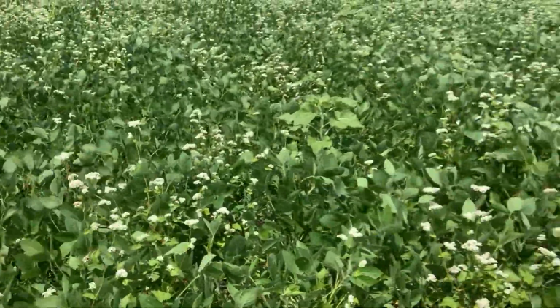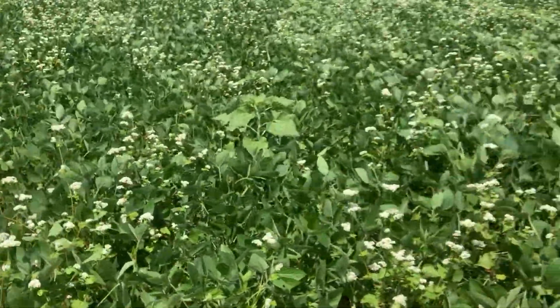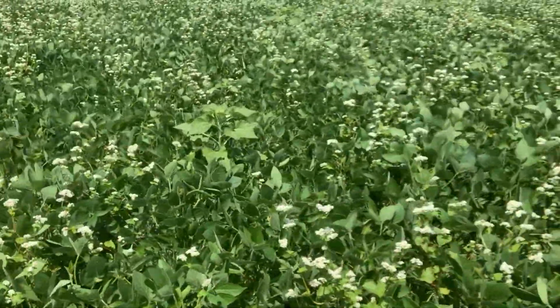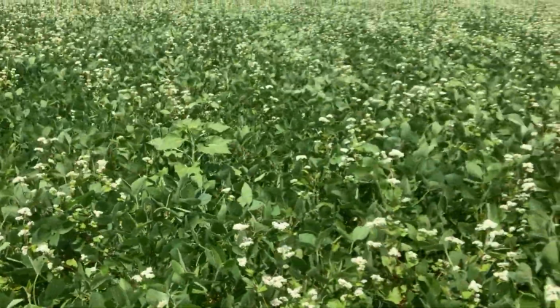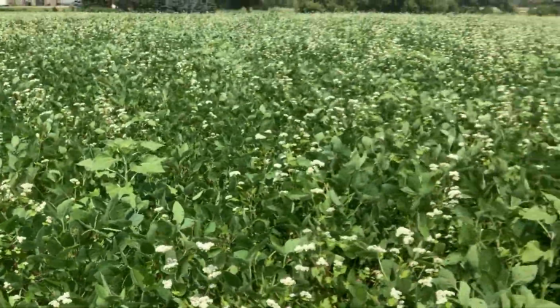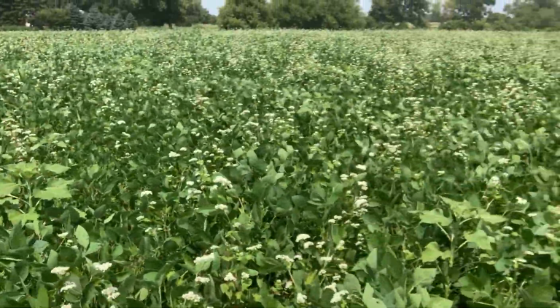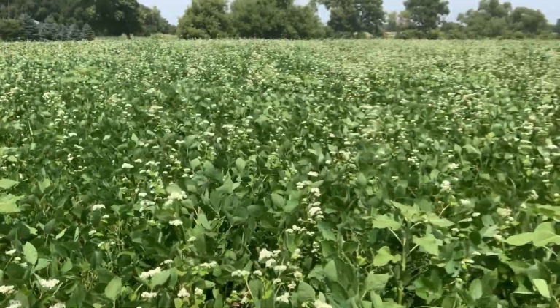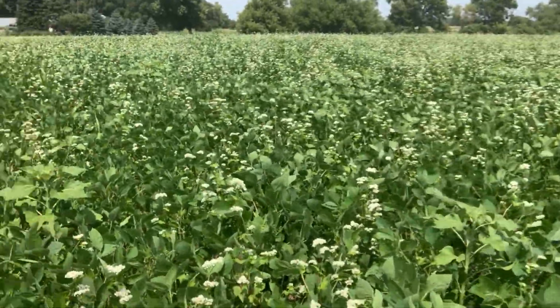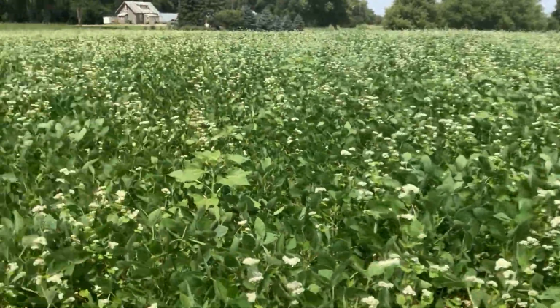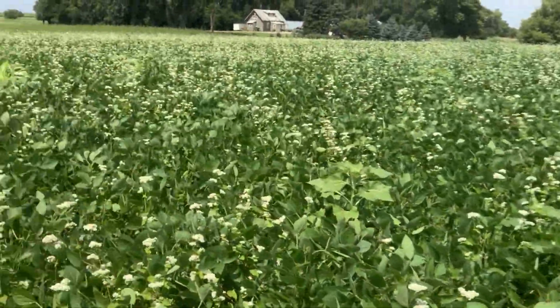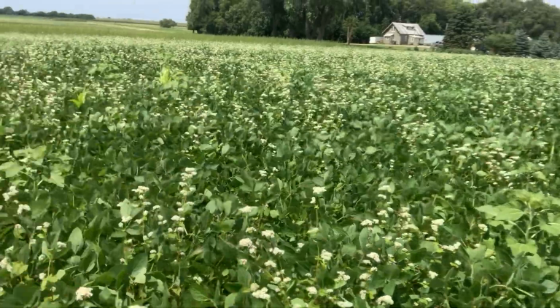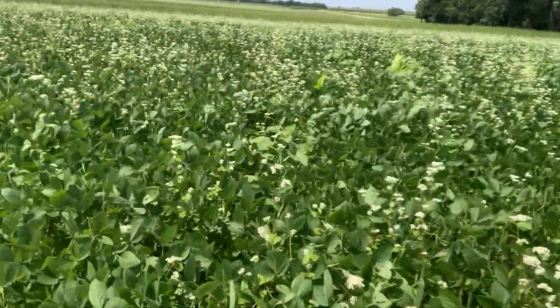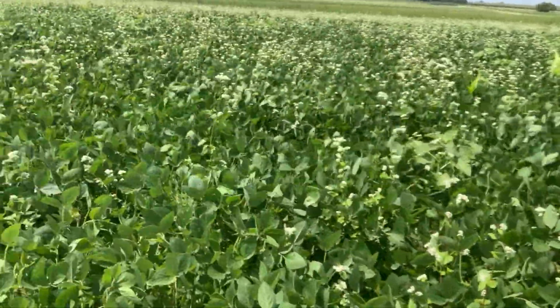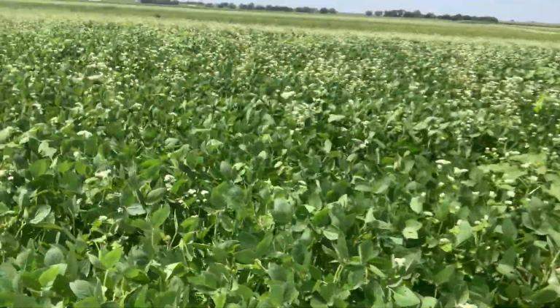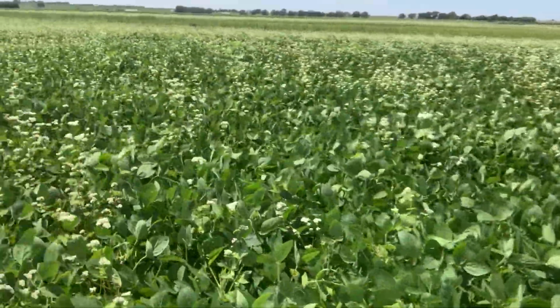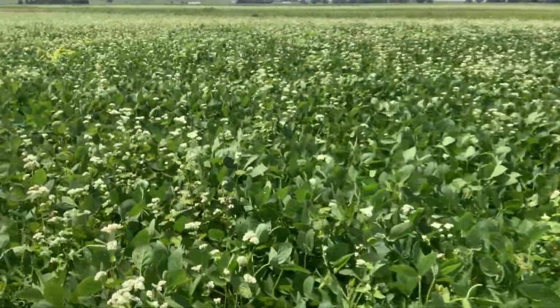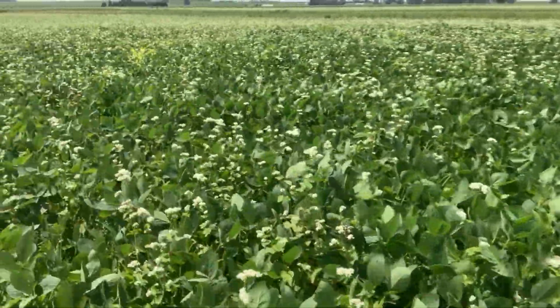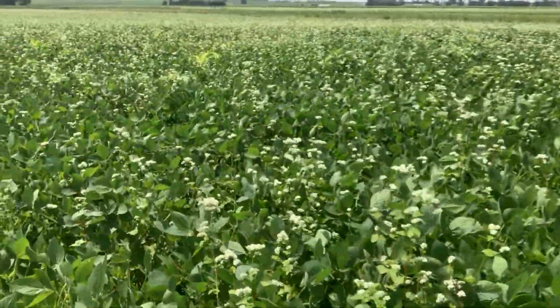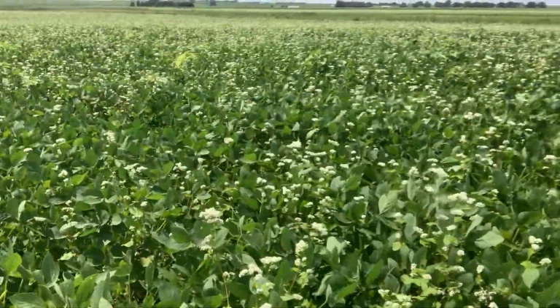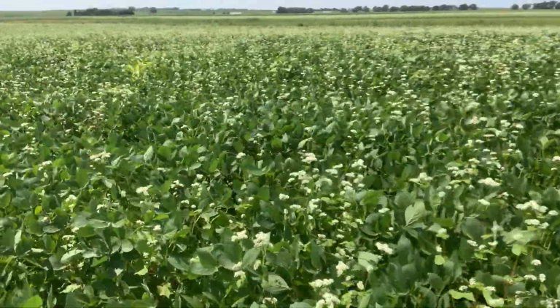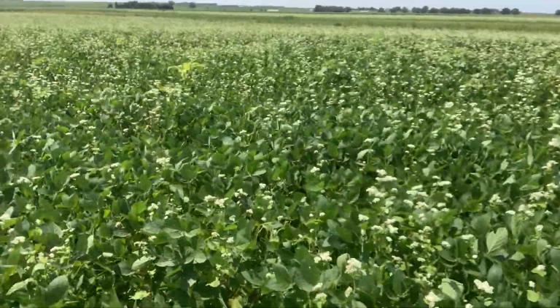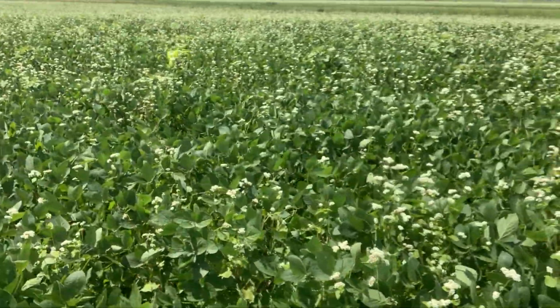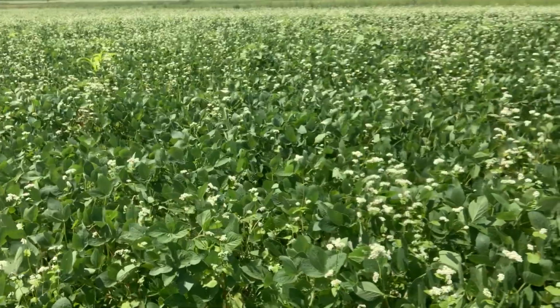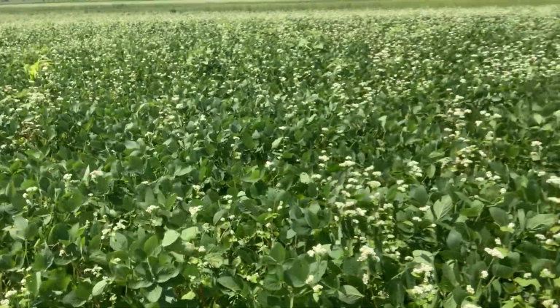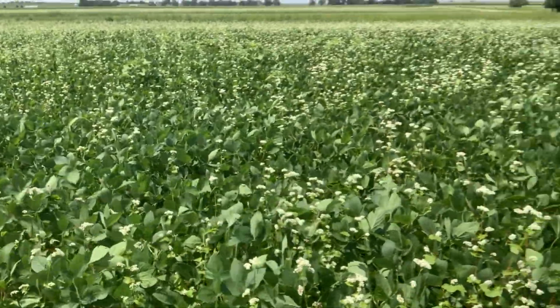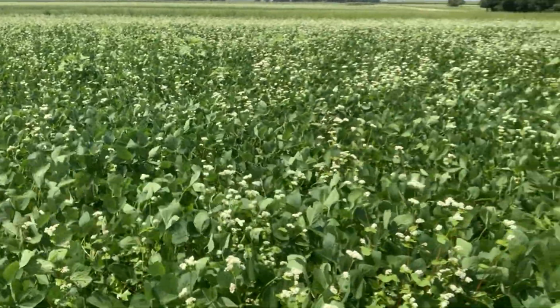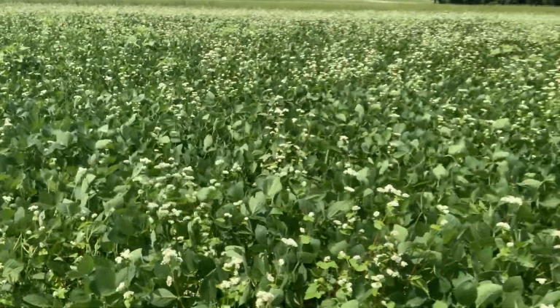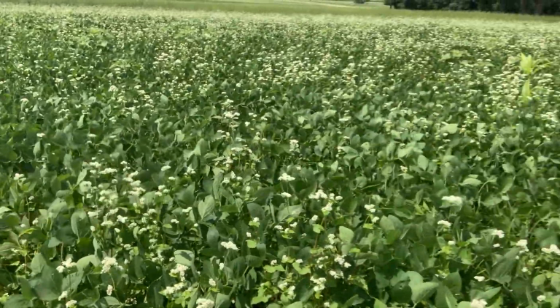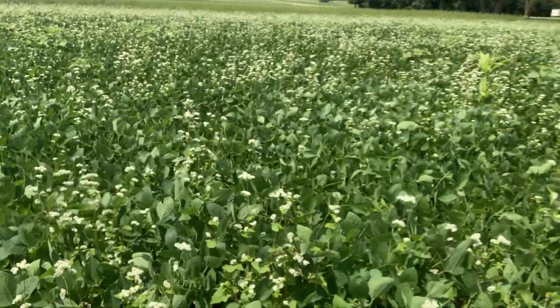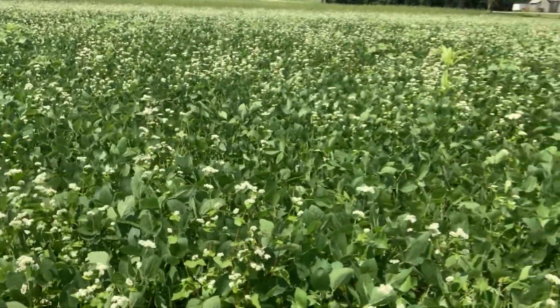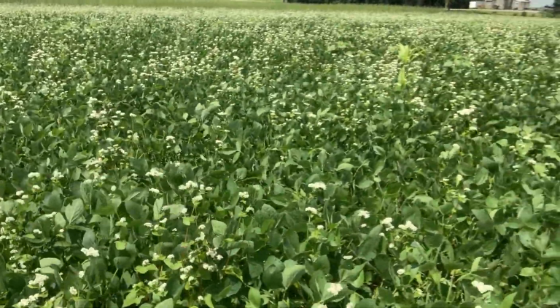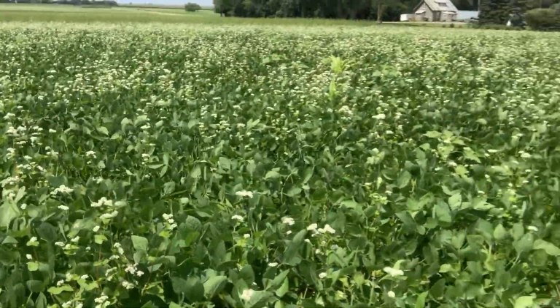The sunflowers were less than 1% of the mix — there's not very many of them. The buckwheat was just a few pounds per acre, and then we were right about 50 pounds of winter cereal rye.